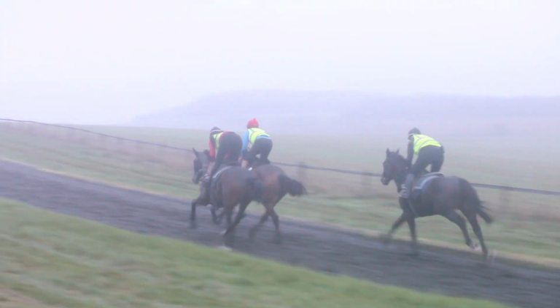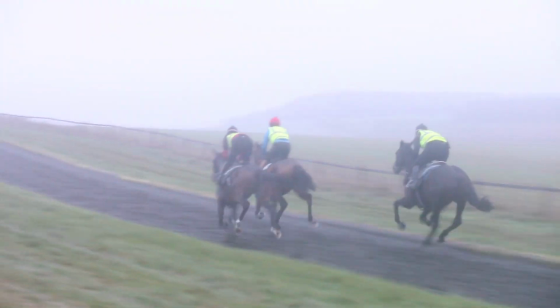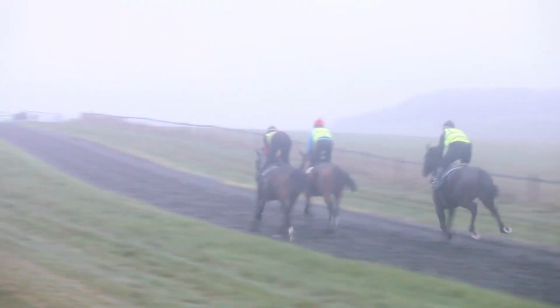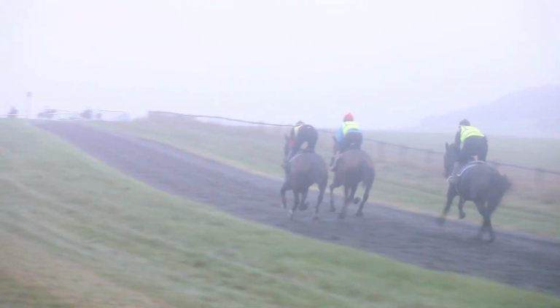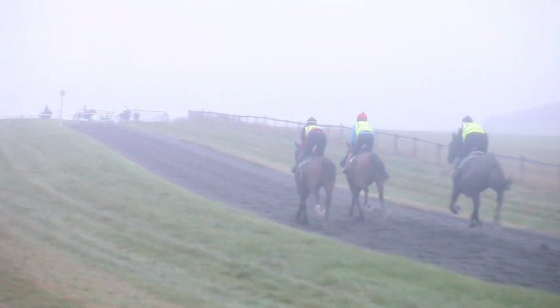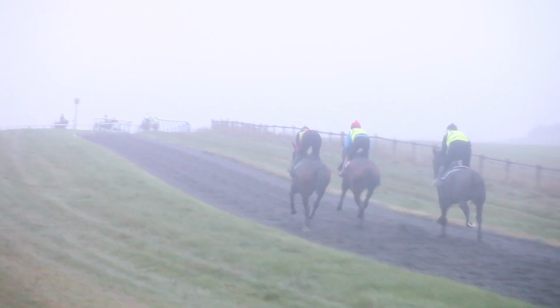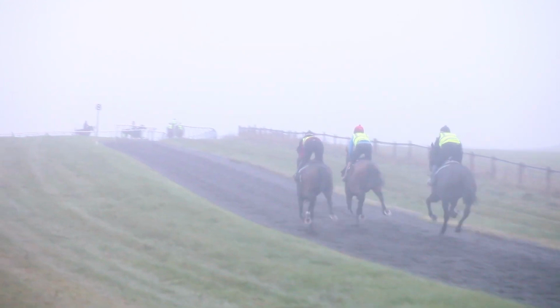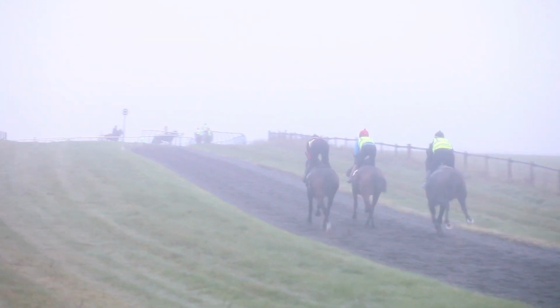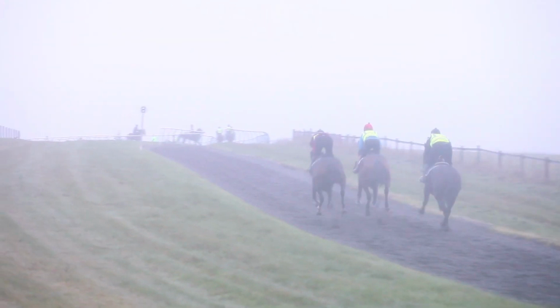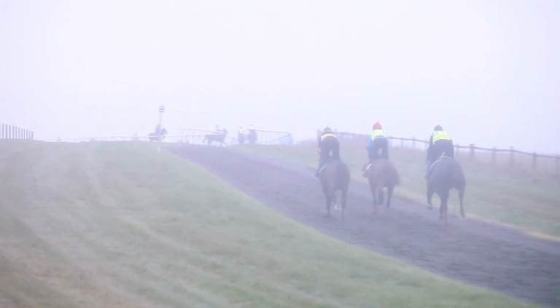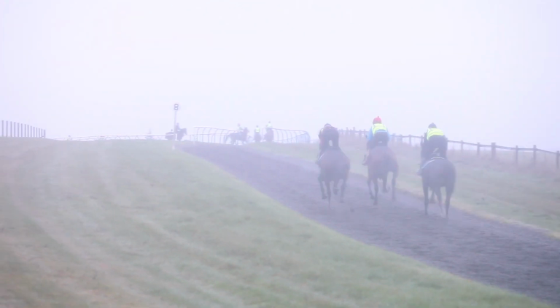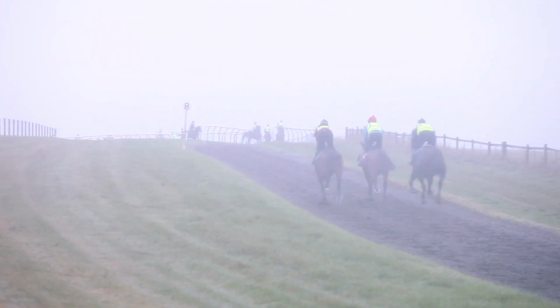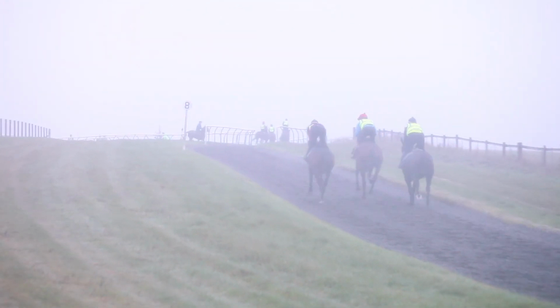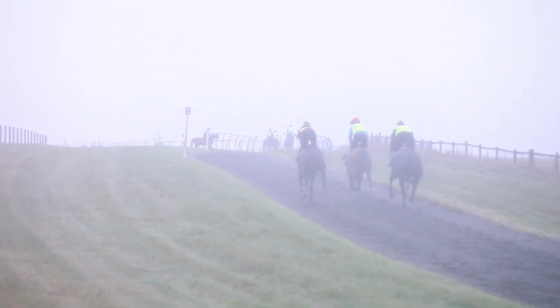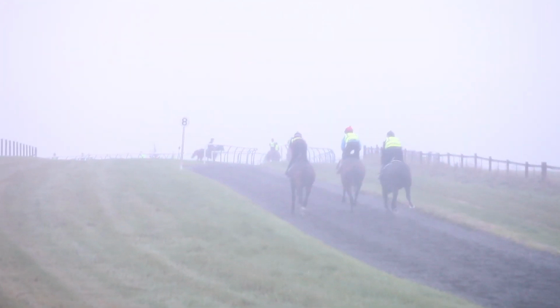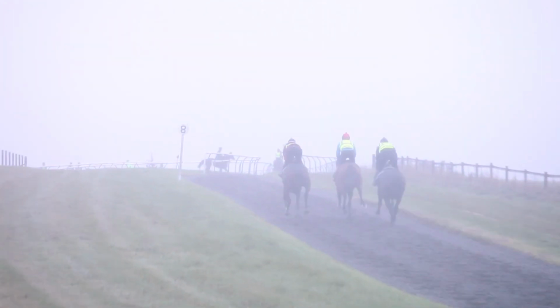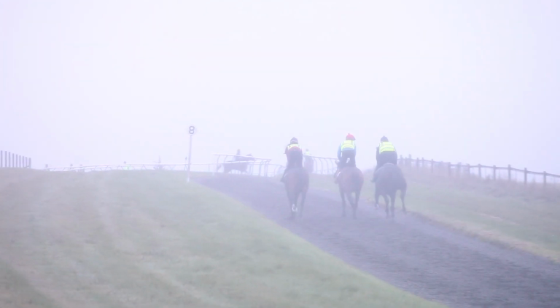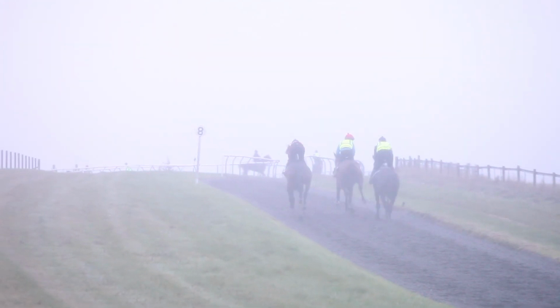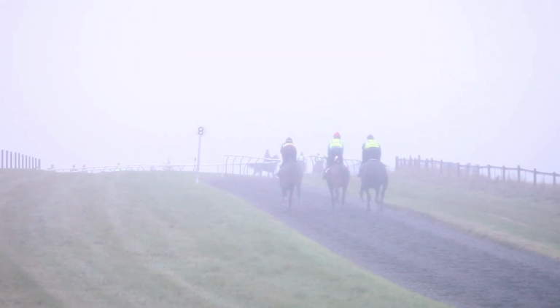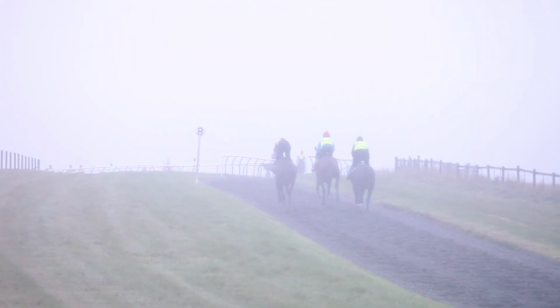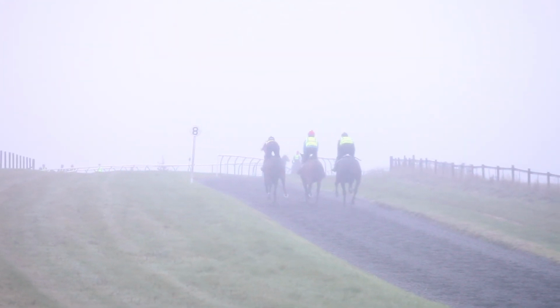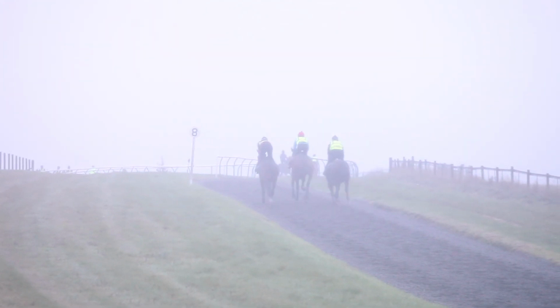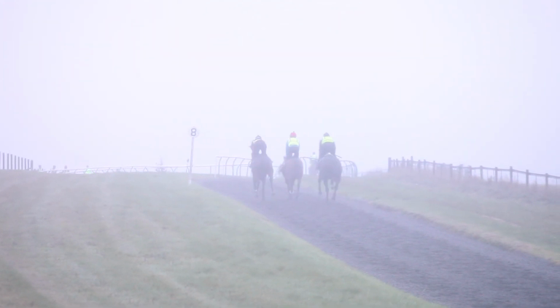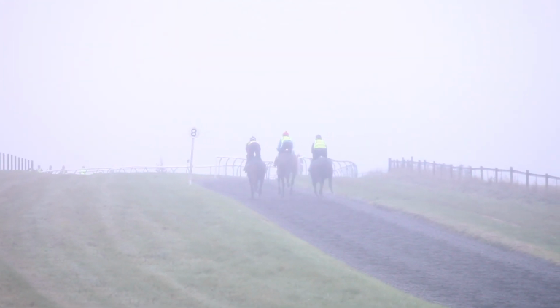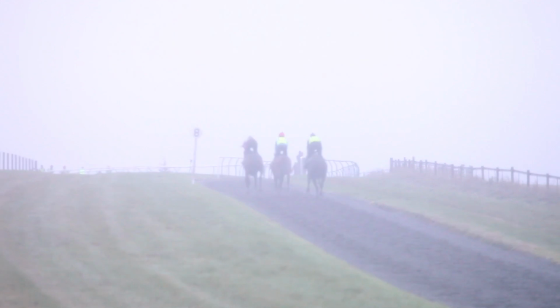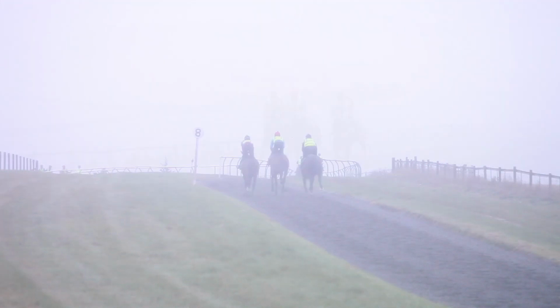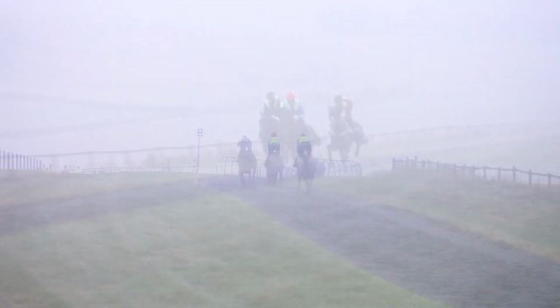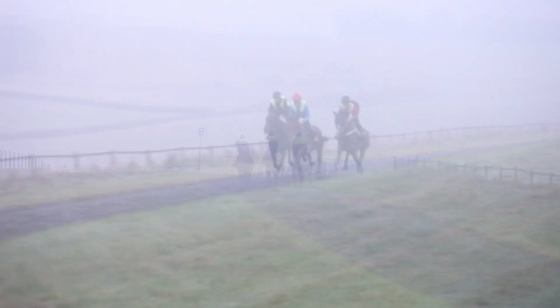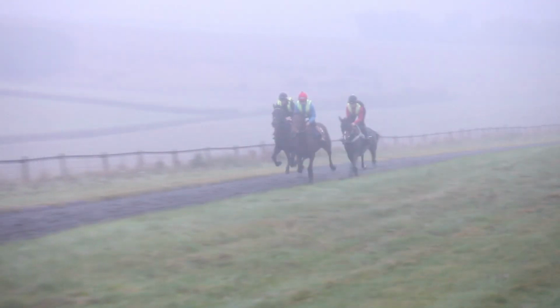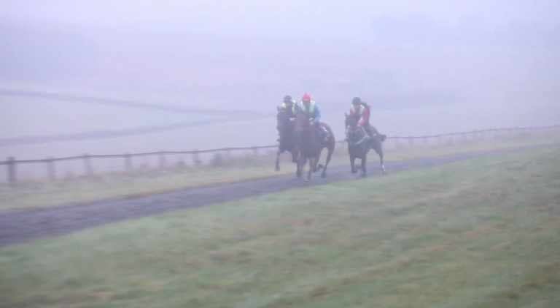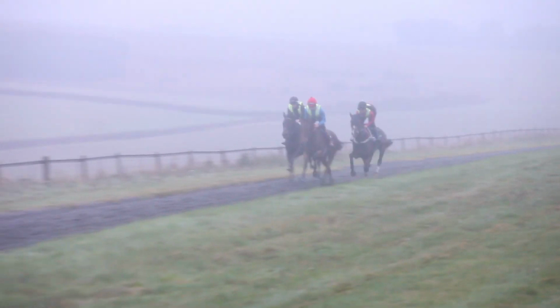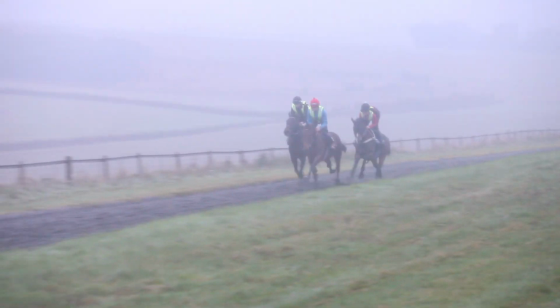This gallop really suits him as he can get in a lovely rhythm and as you can see he's finishing off his work very well. He's improved remarkably from last year.